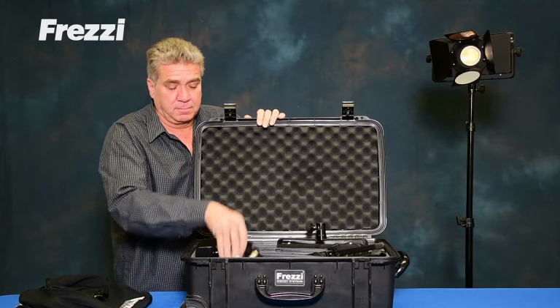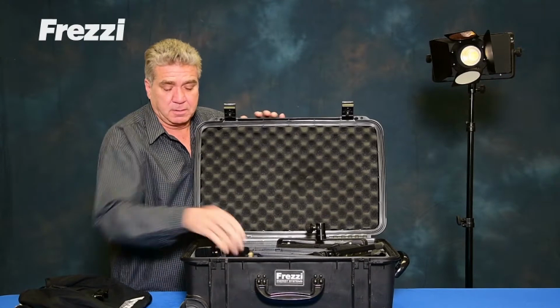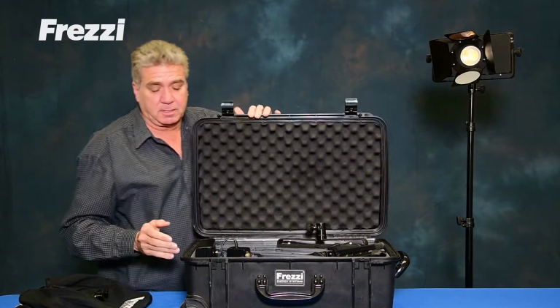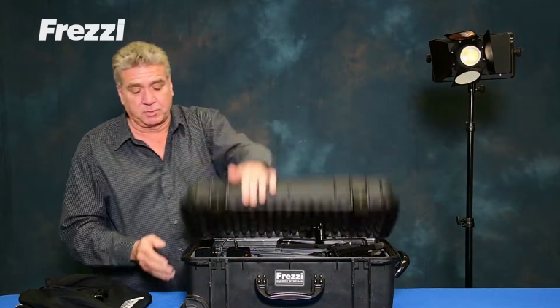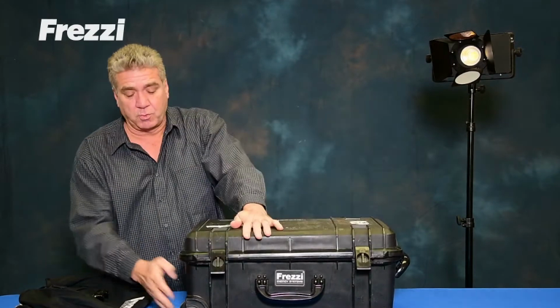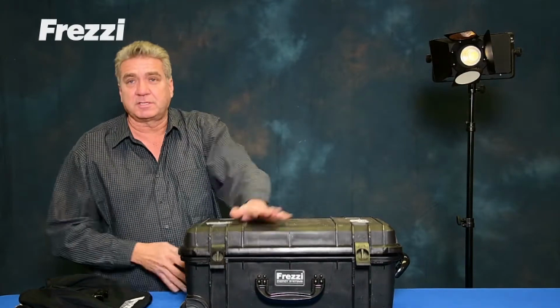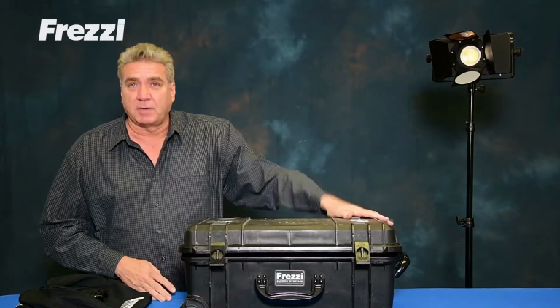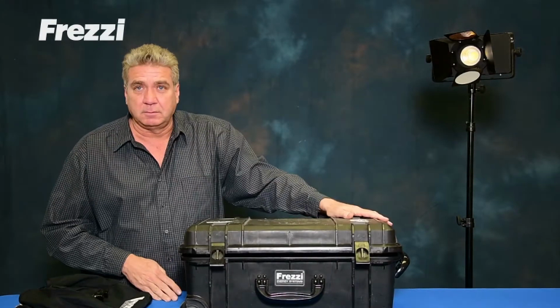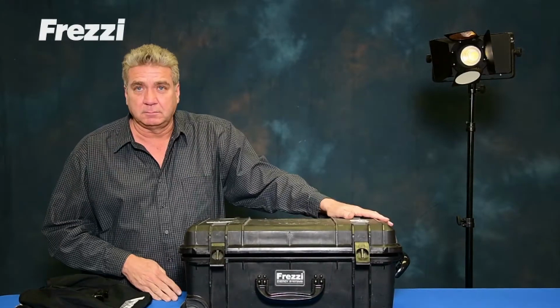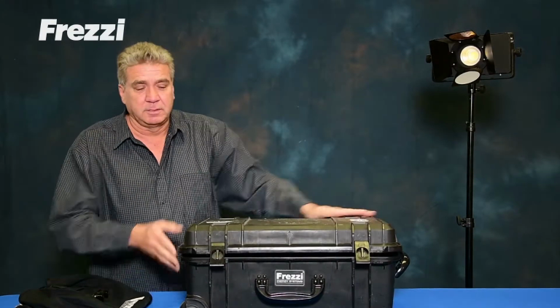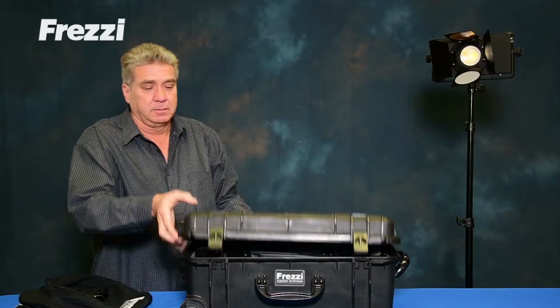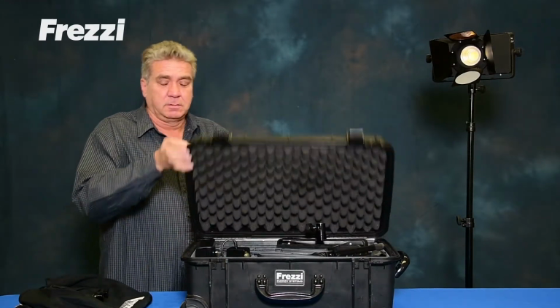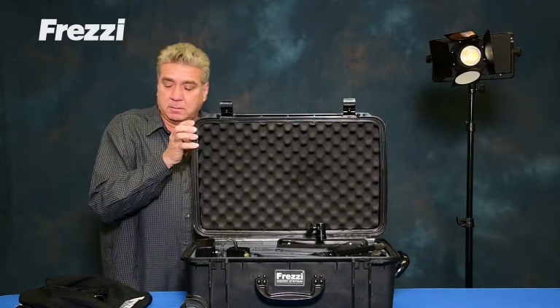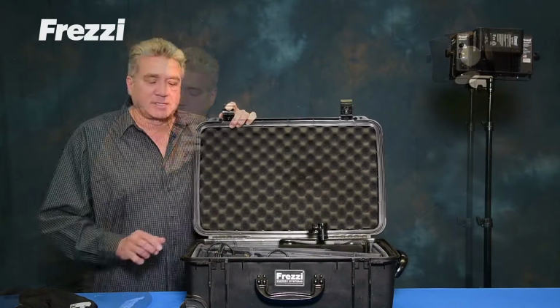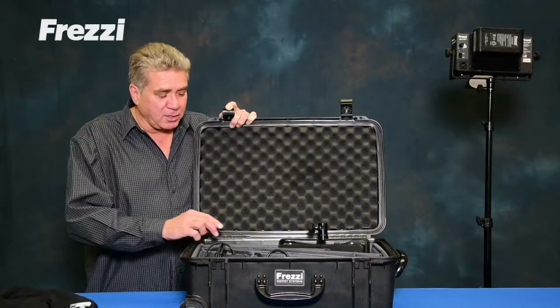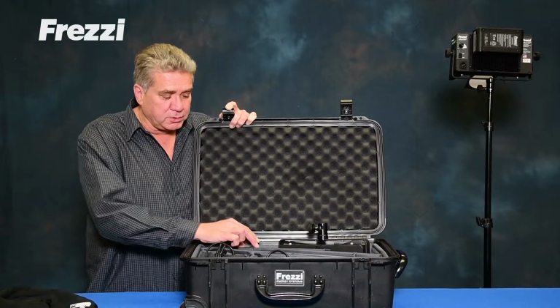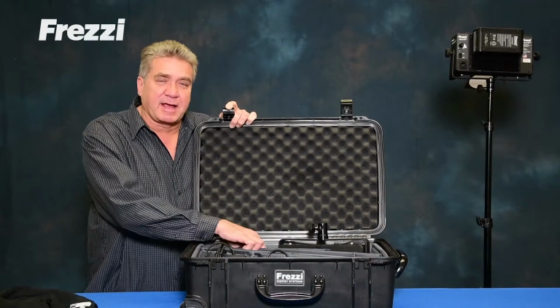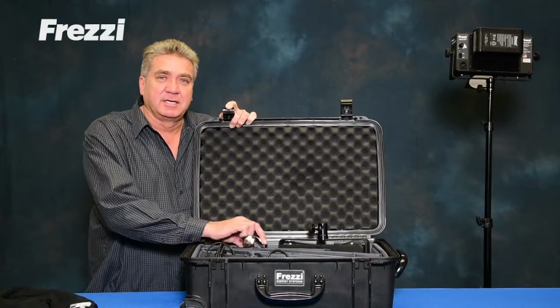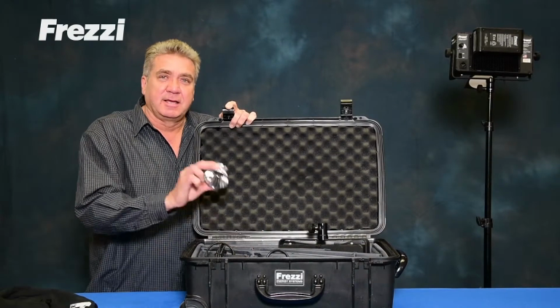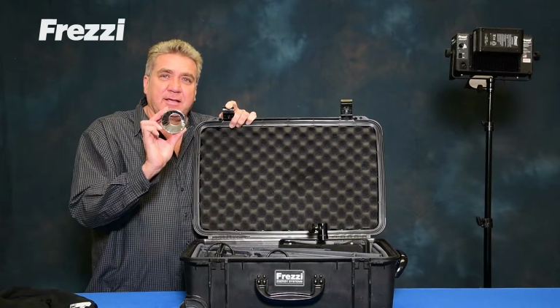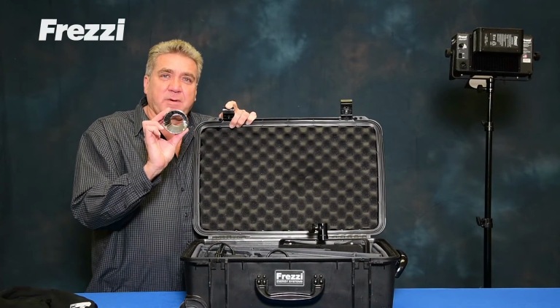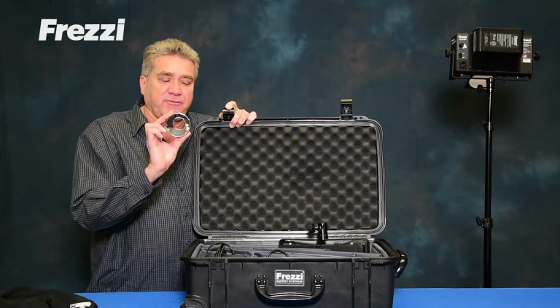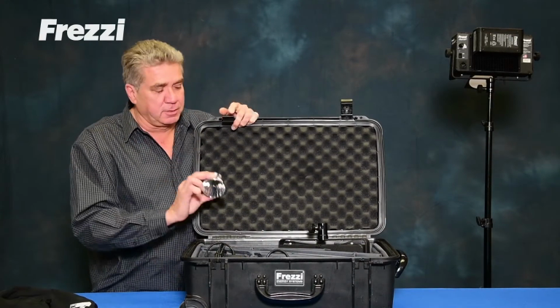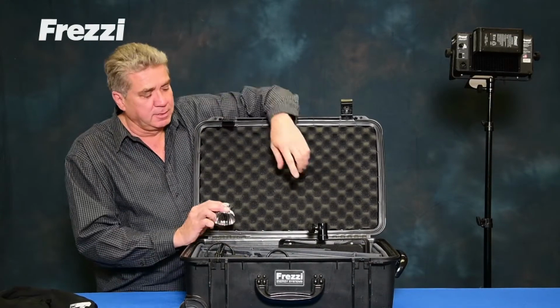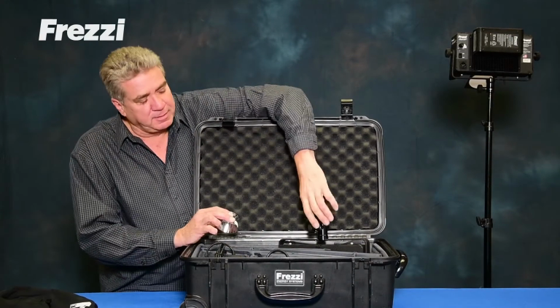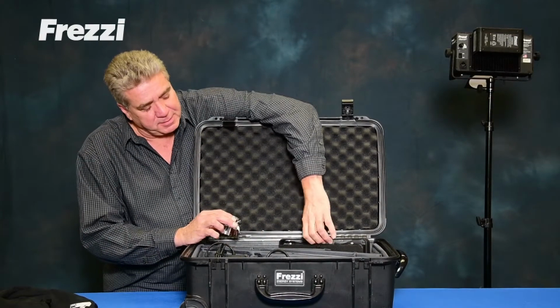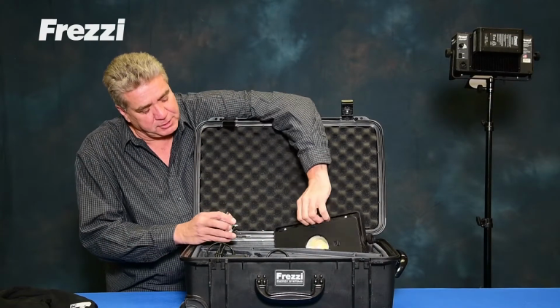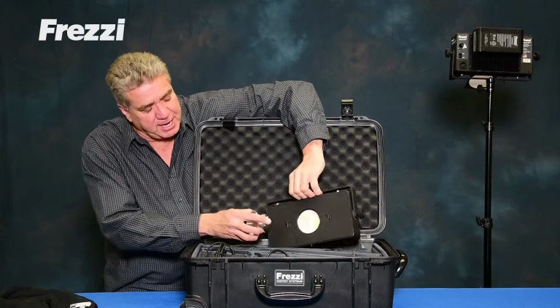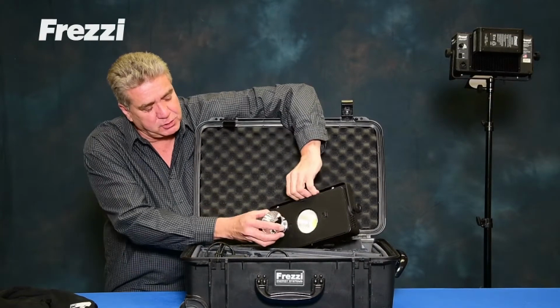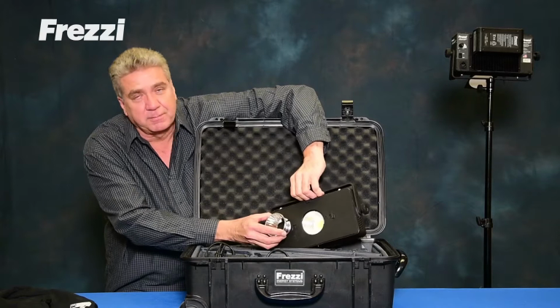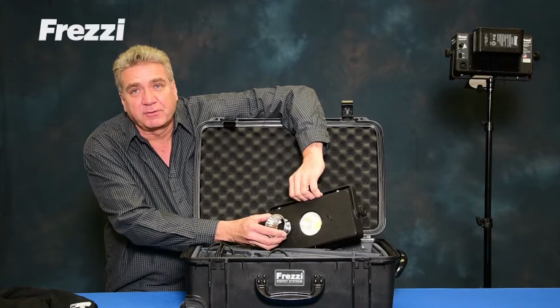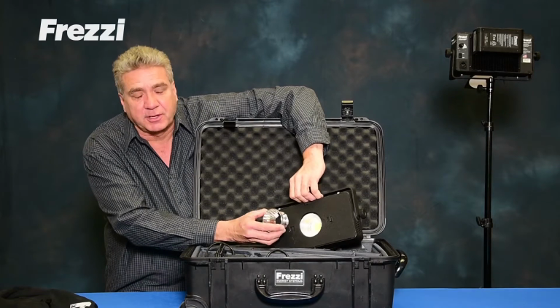The kit comes with wheels and a pull handle. The Skylight also has a spot reflector that can be easily changed from the flood reflector.